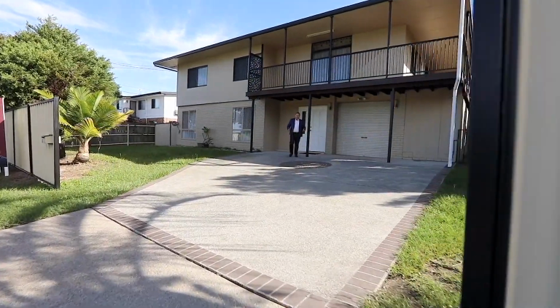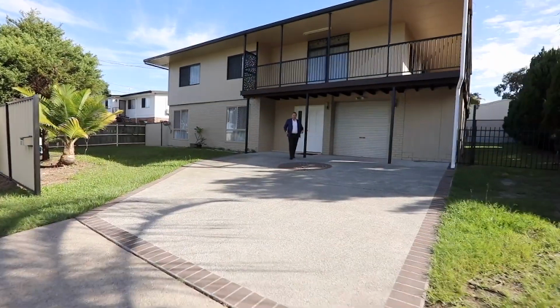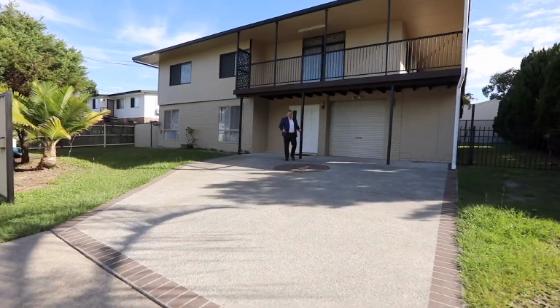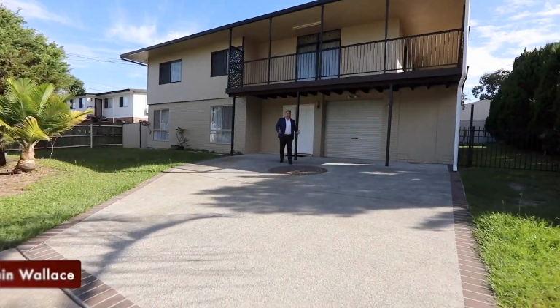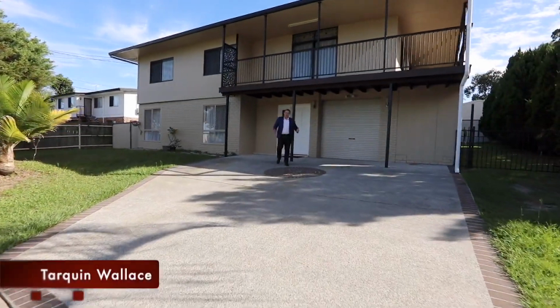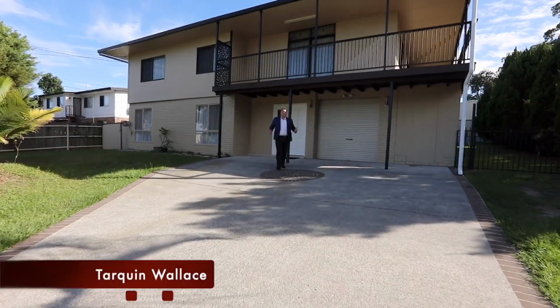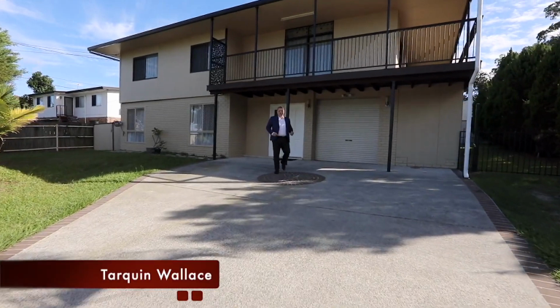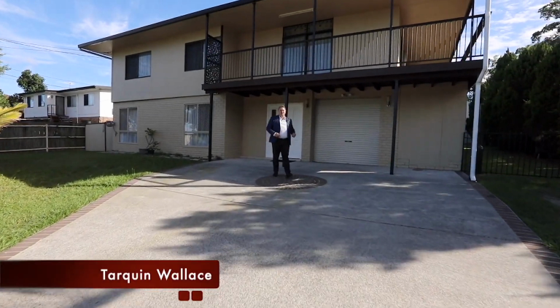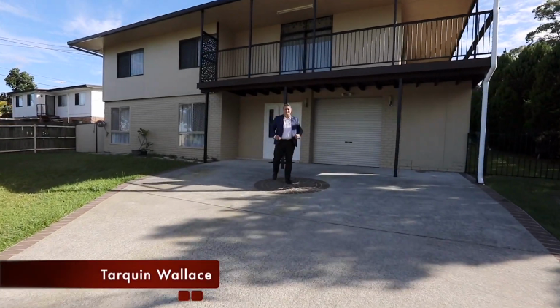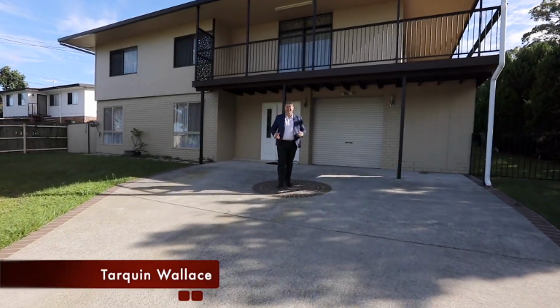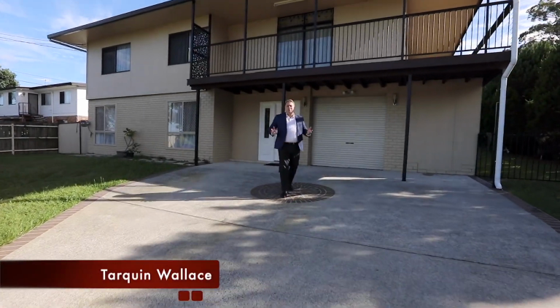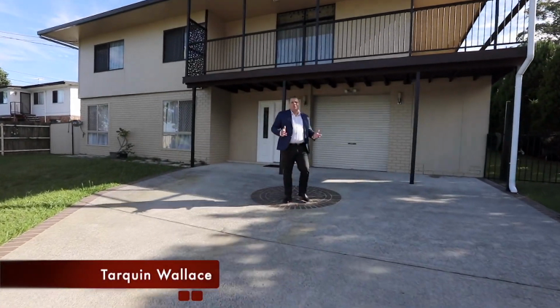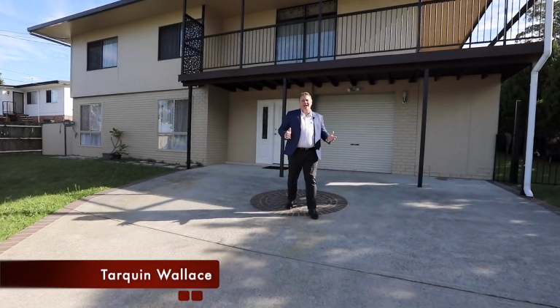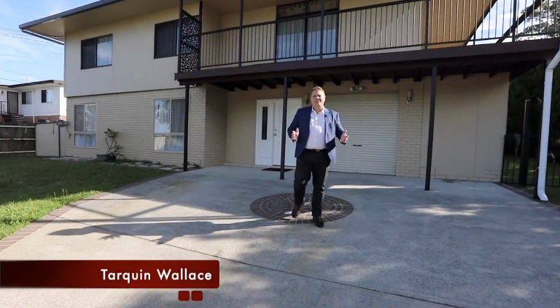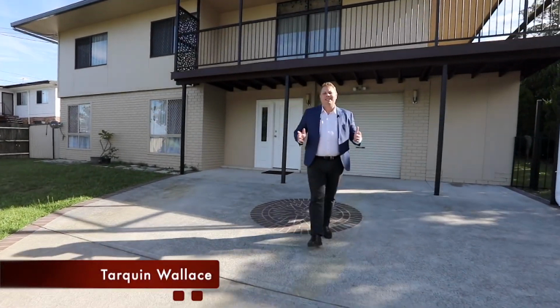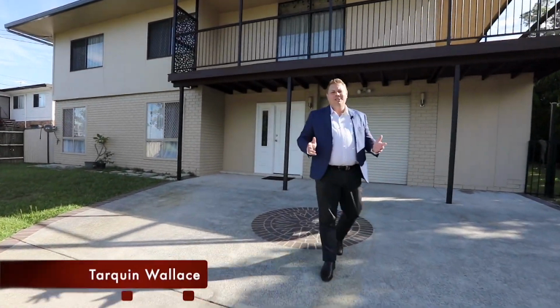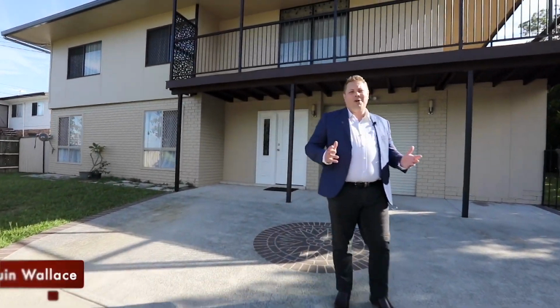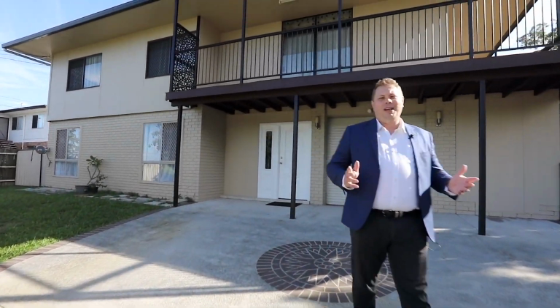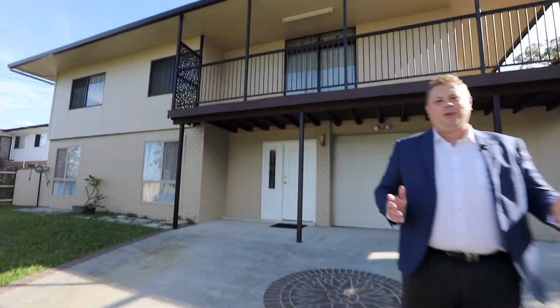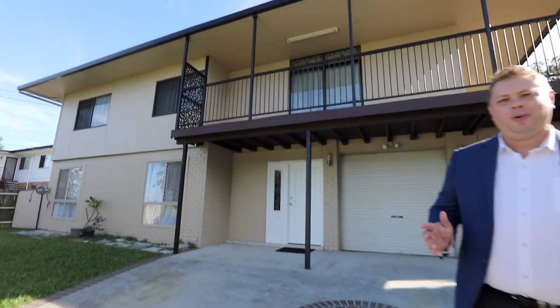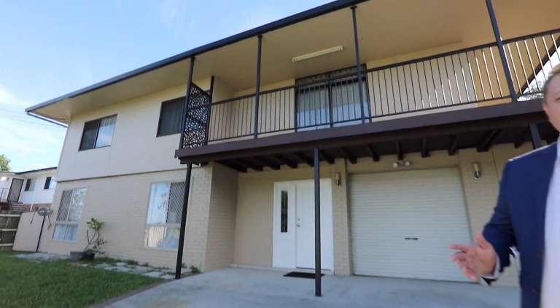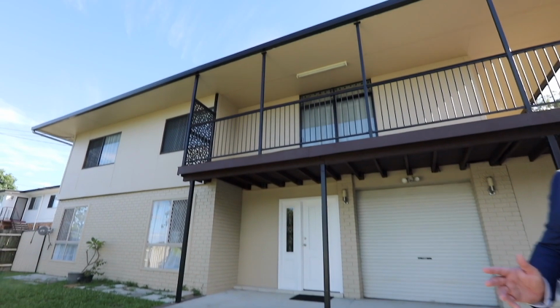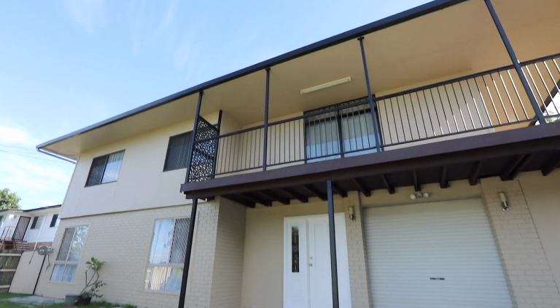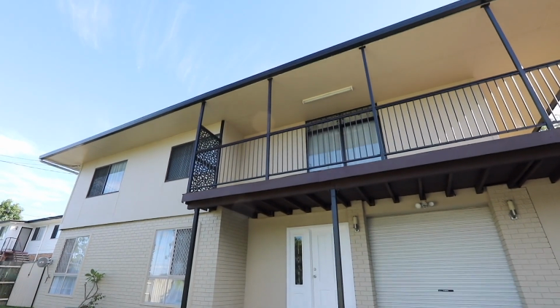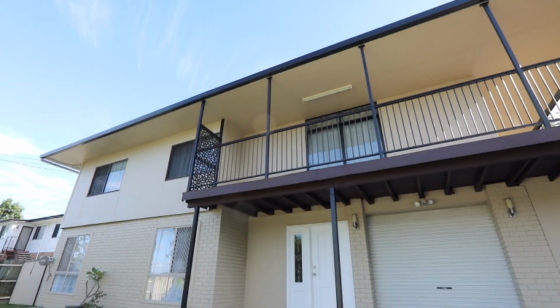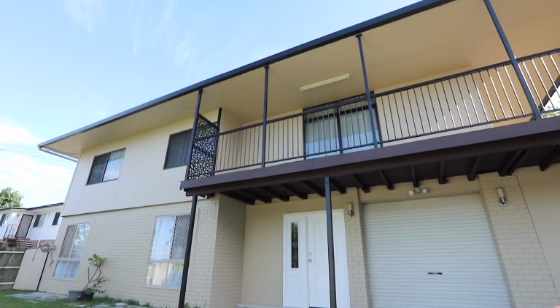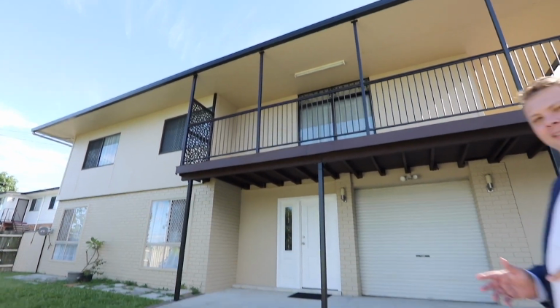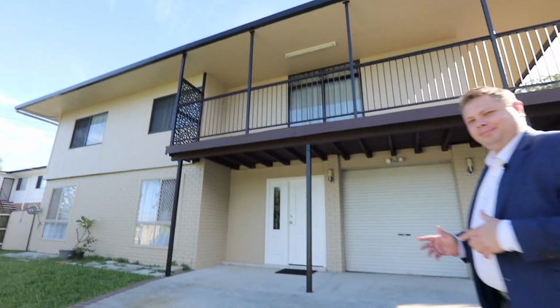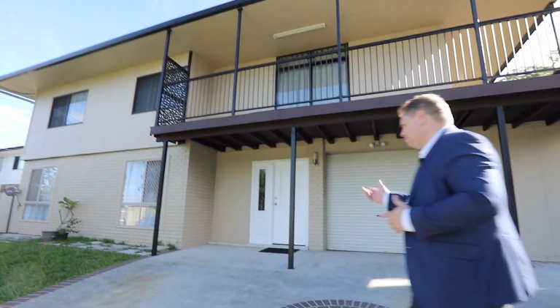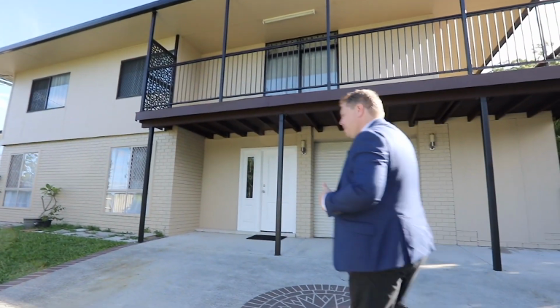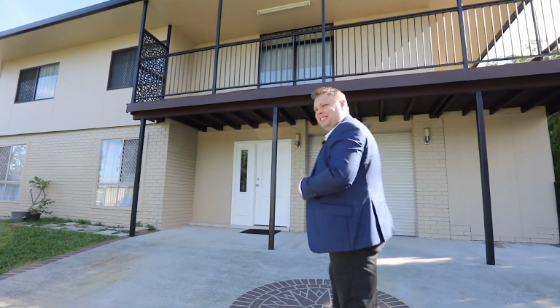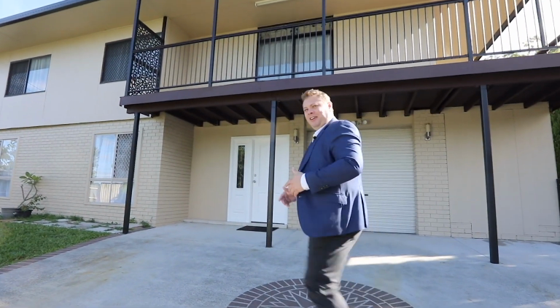Hi, I'm Tarquin from Chrislew Real Estate and welcome to 807 Kingston Road in Waterford West. Hang on a minute, come back down — the best is inside.